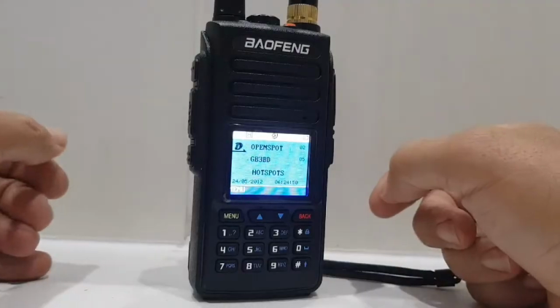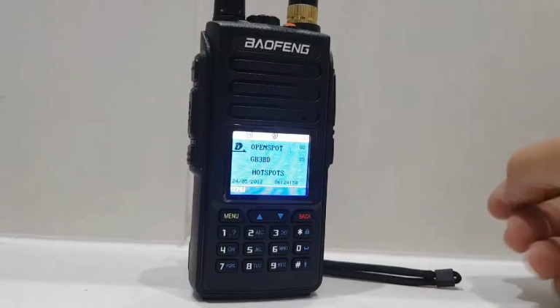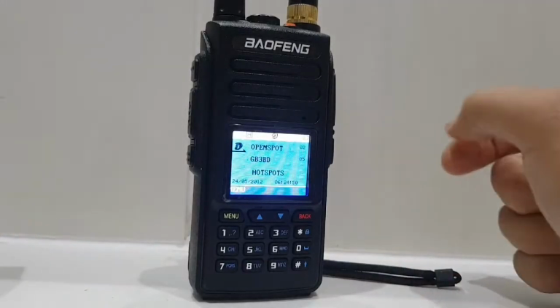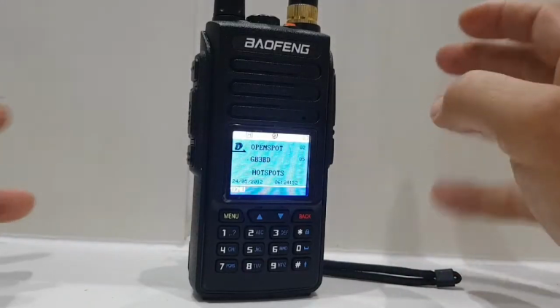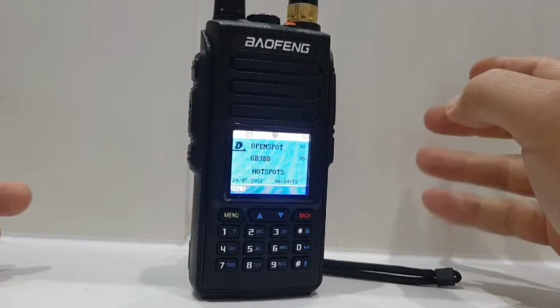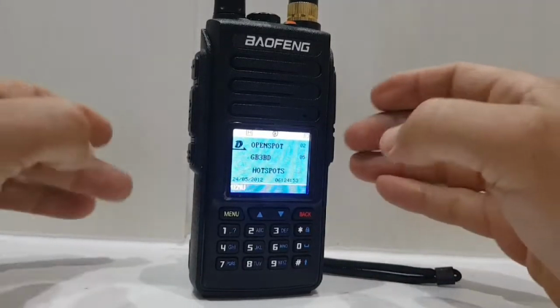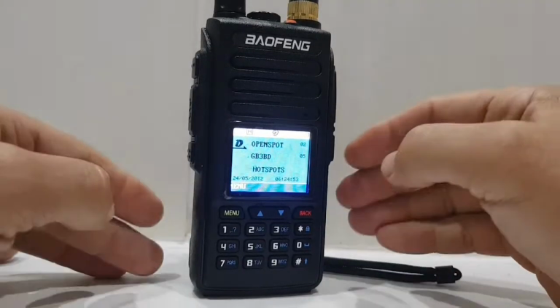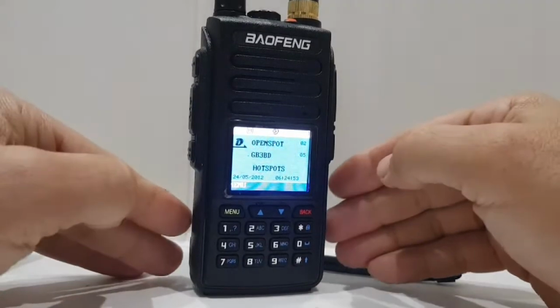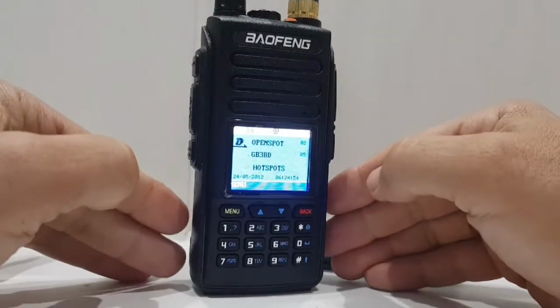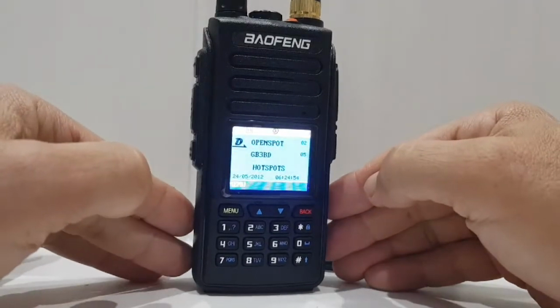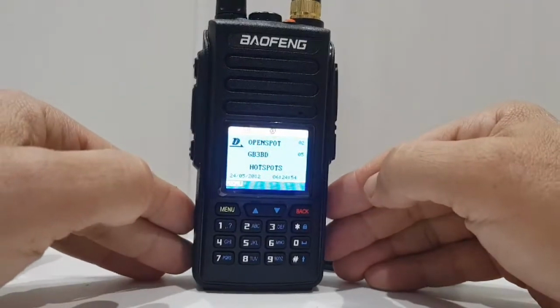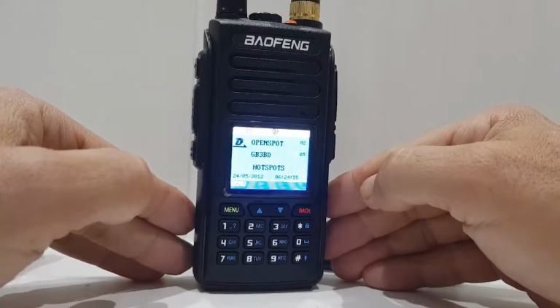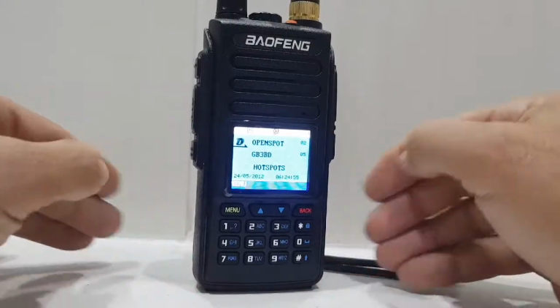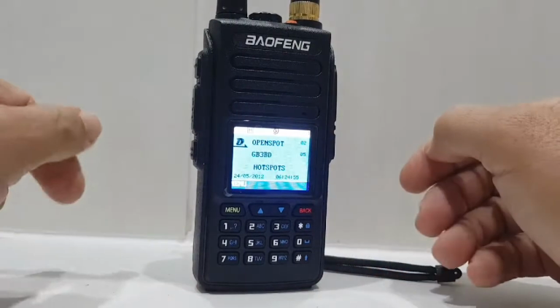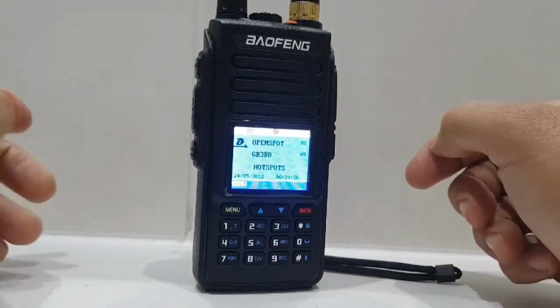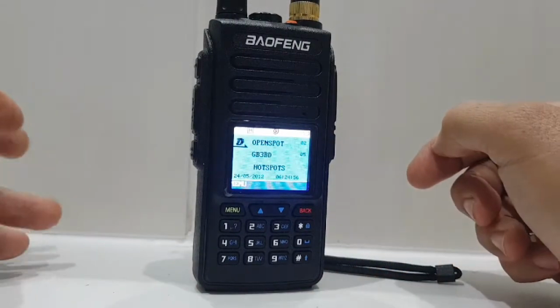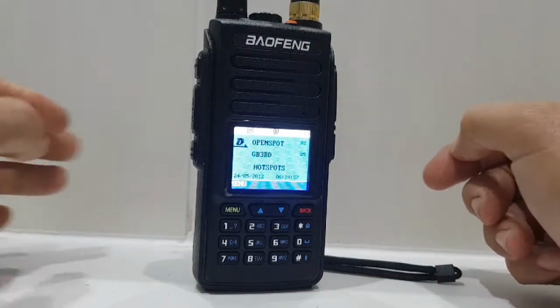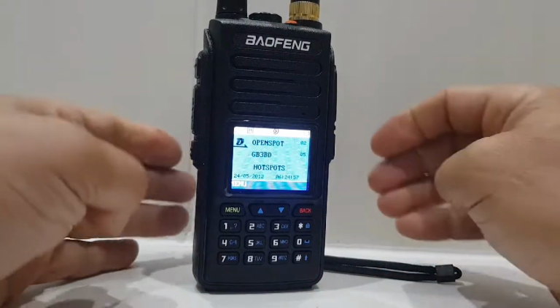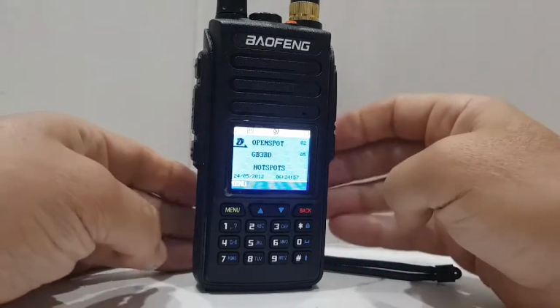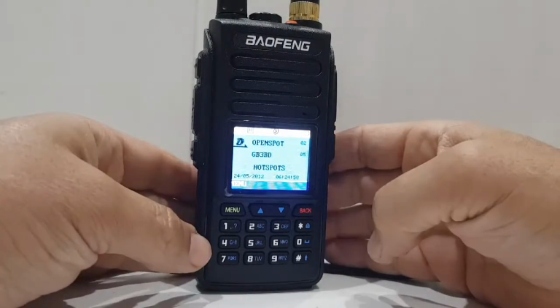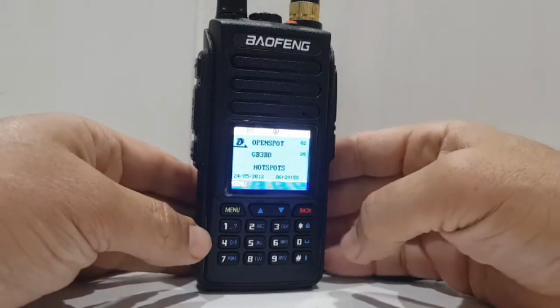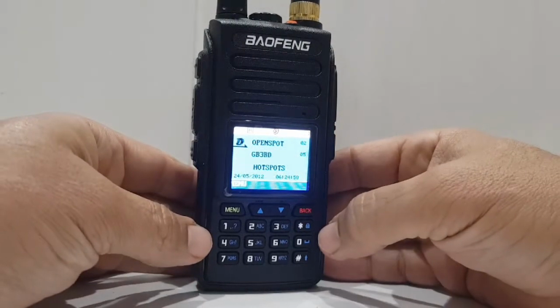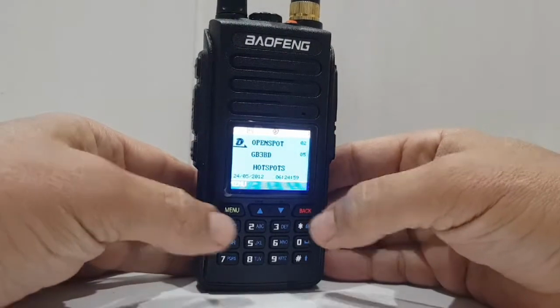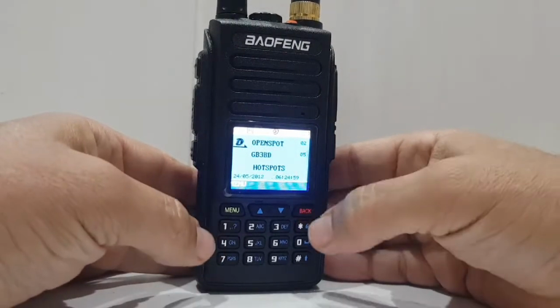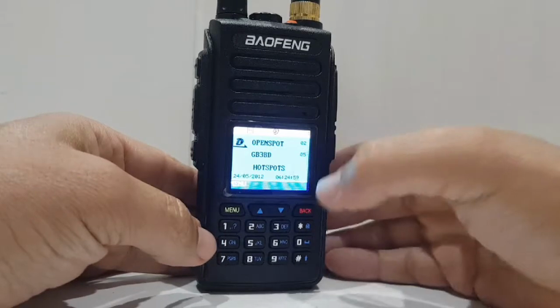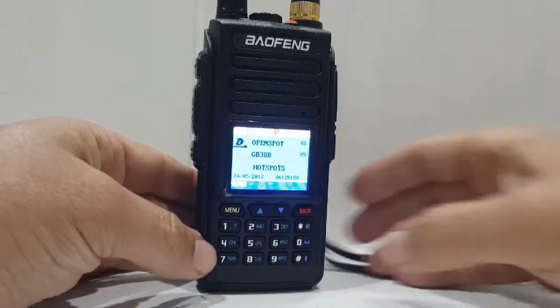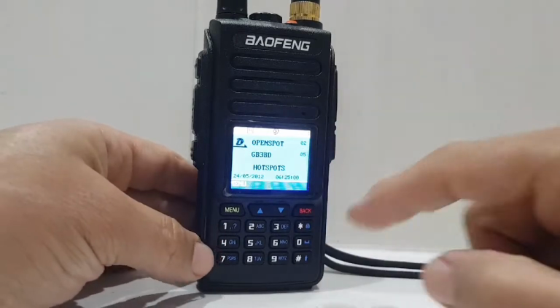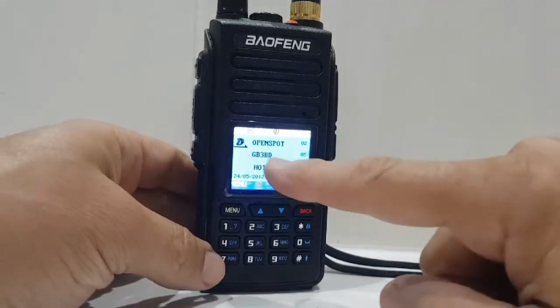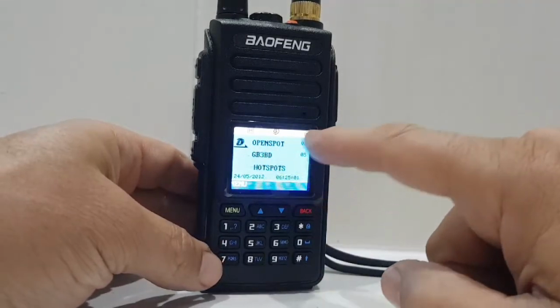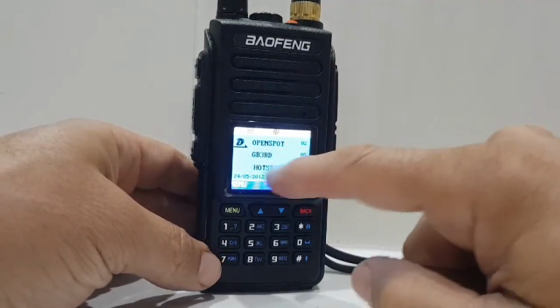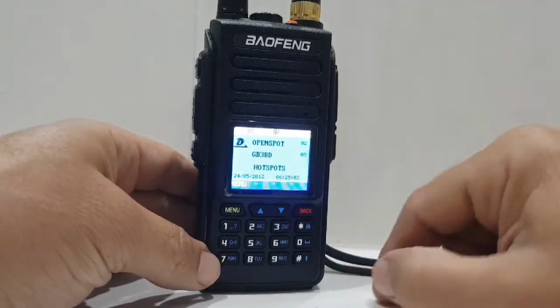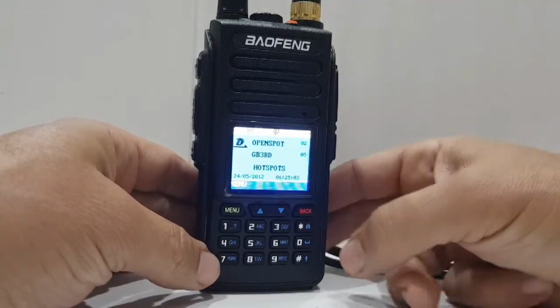Just a quick one on the buttons of the Bofung 1702, similar to the Retevis RT72. Here we are, look at the screen, we've got A and B showing here.